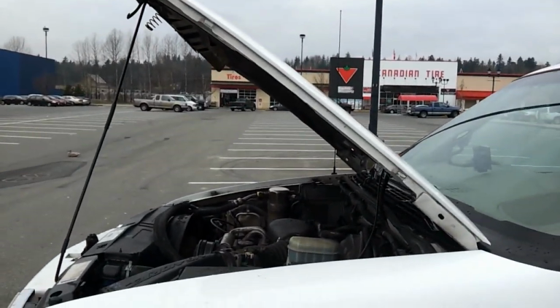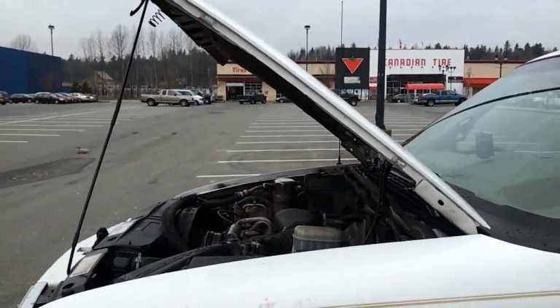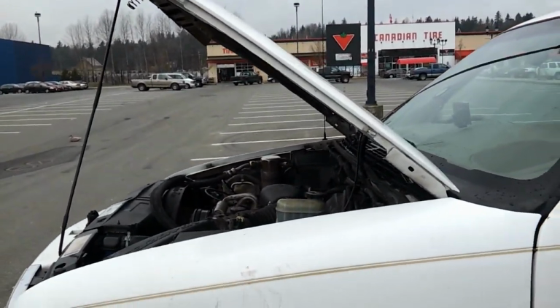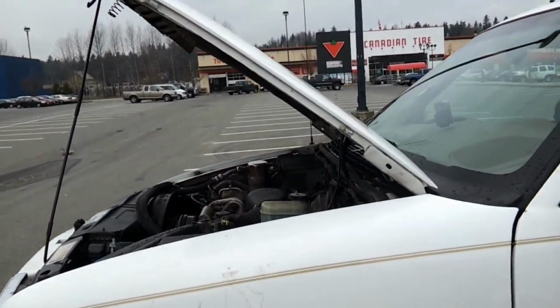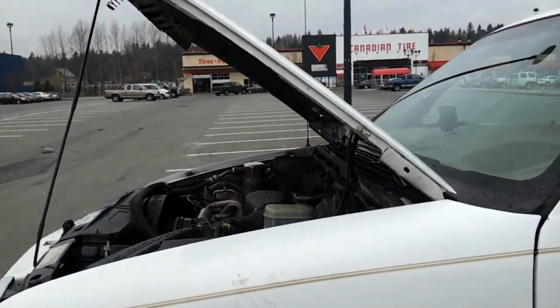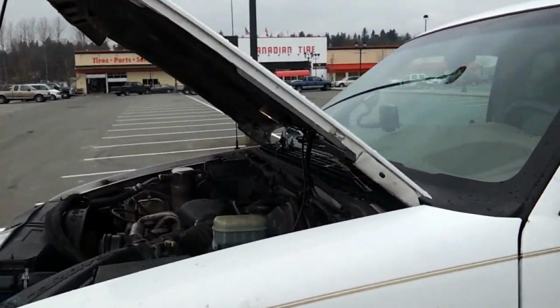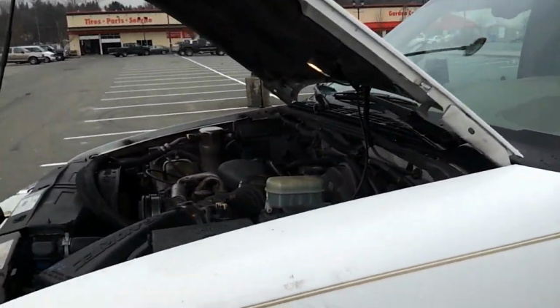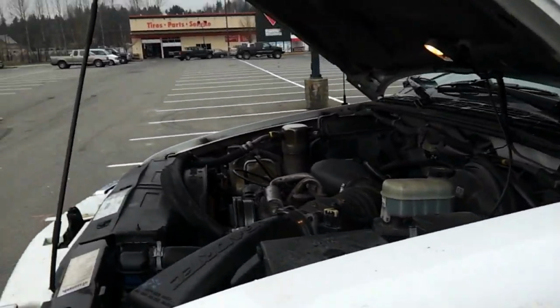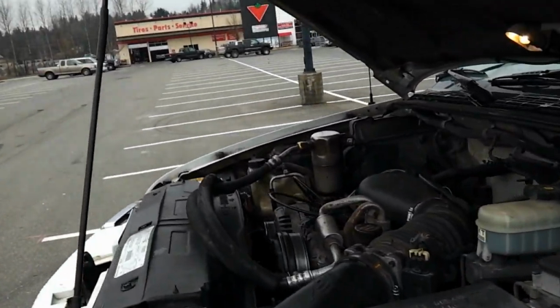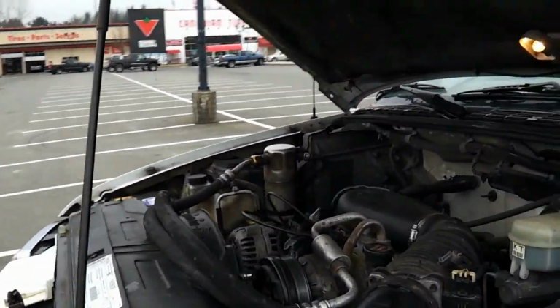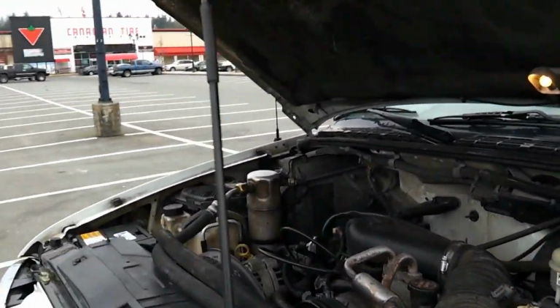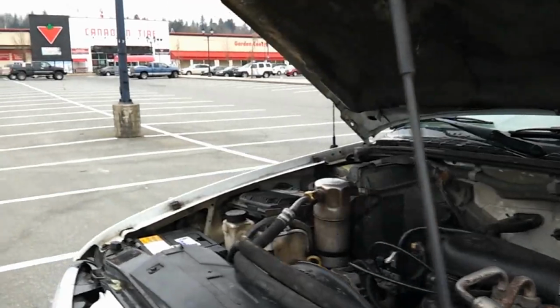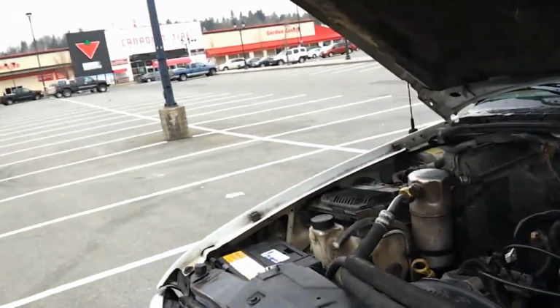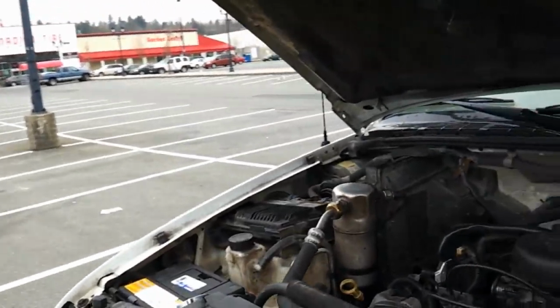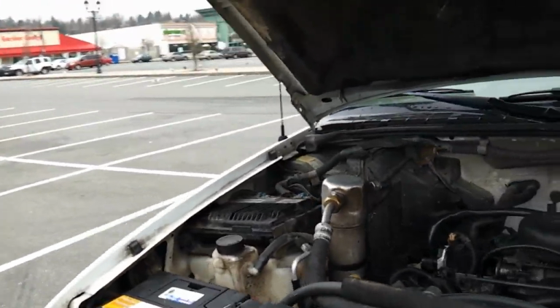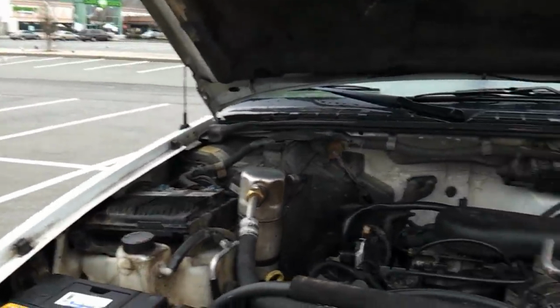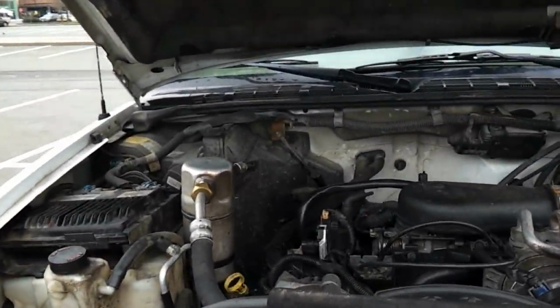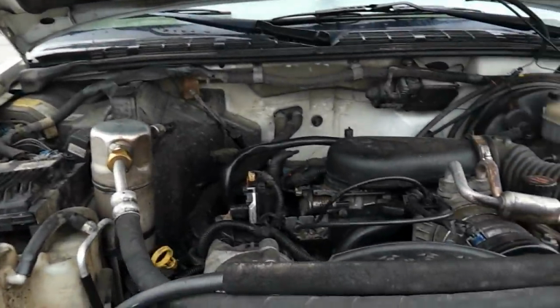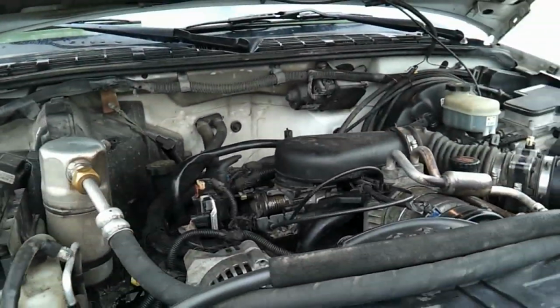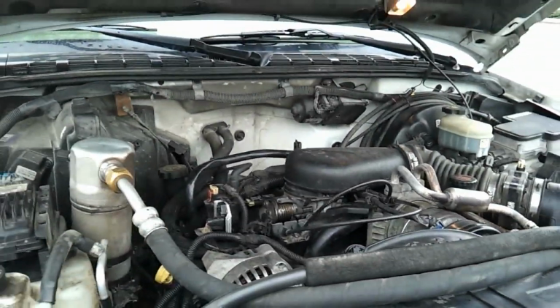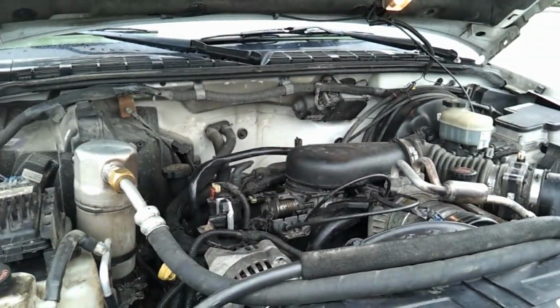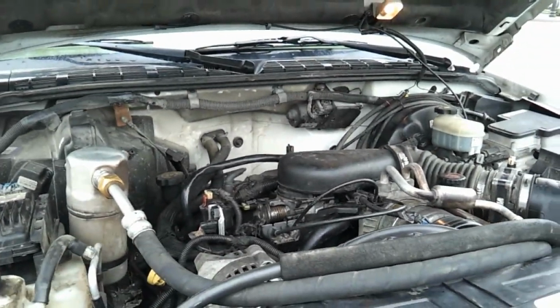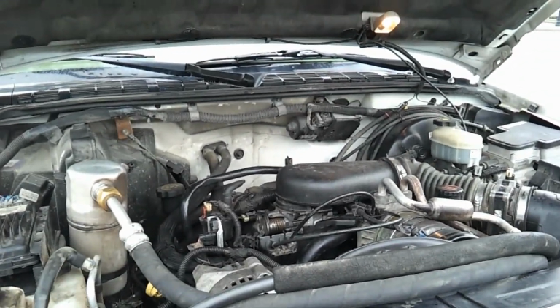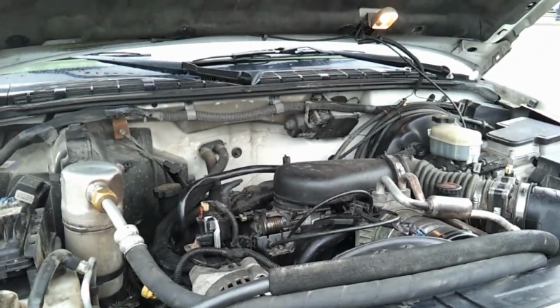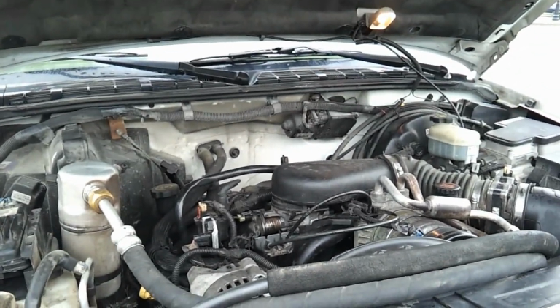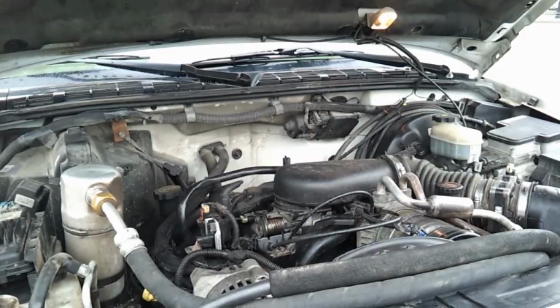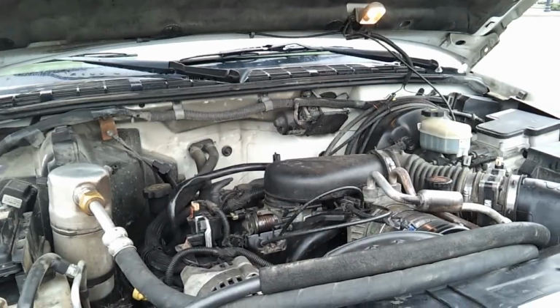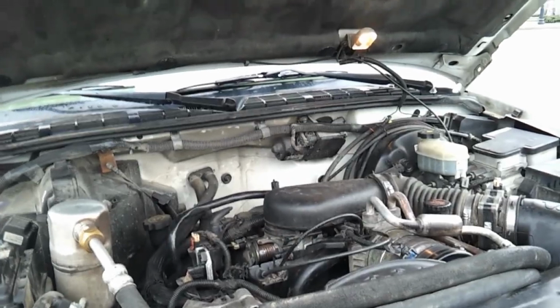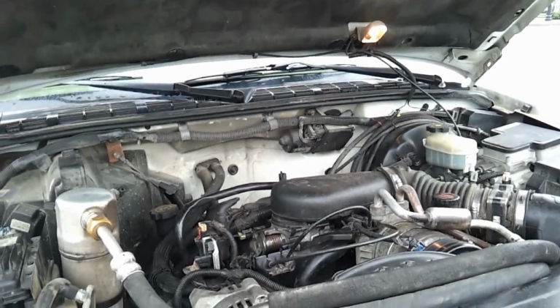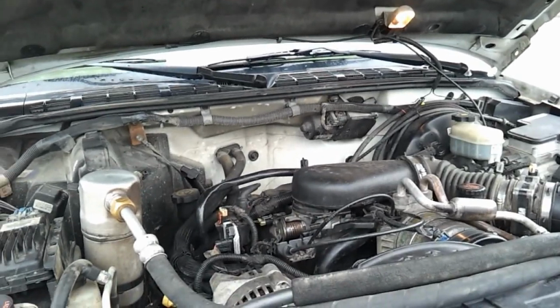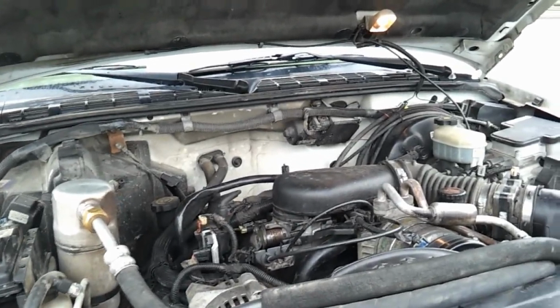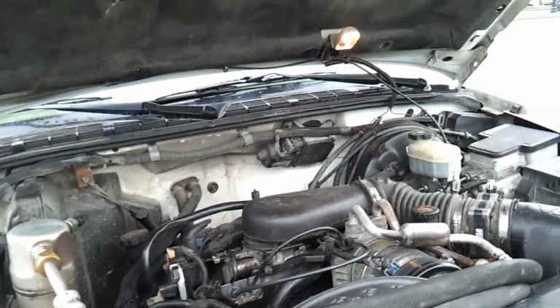YouTubers, this is going to be a belt review of Napa's OEM replacement belt for a 4.3 Vortec in a 98 Blazer.